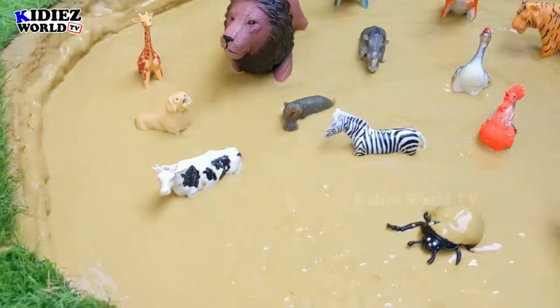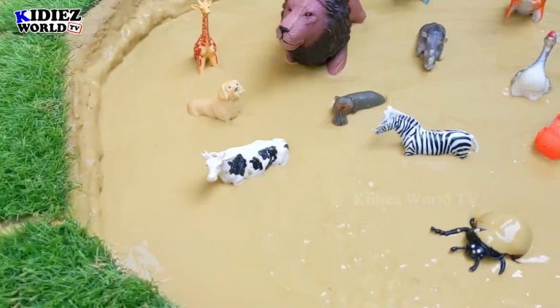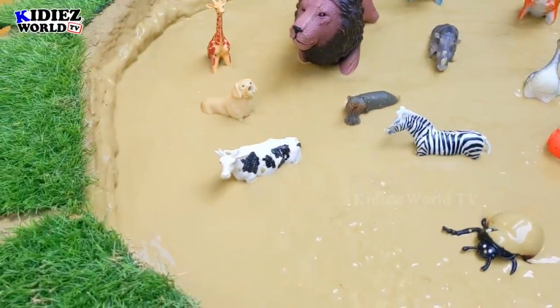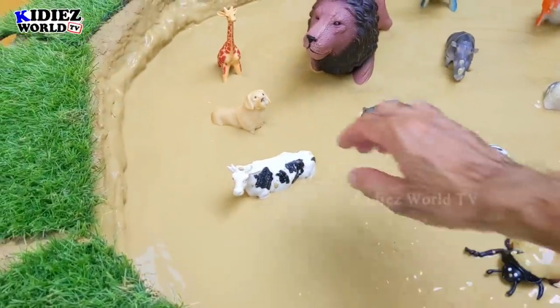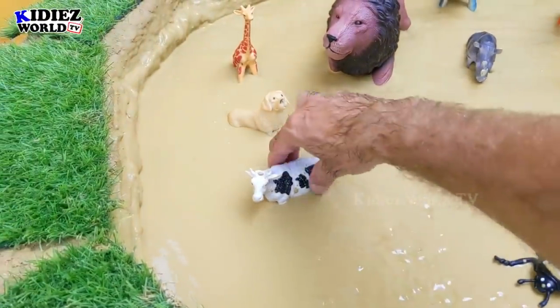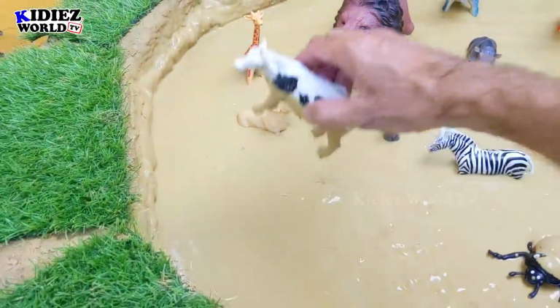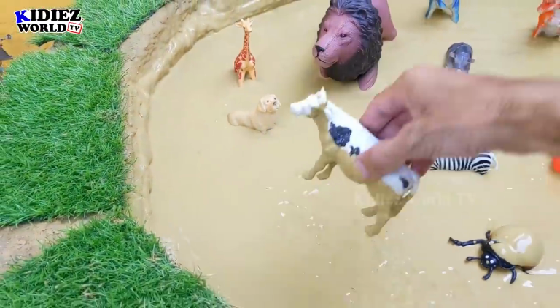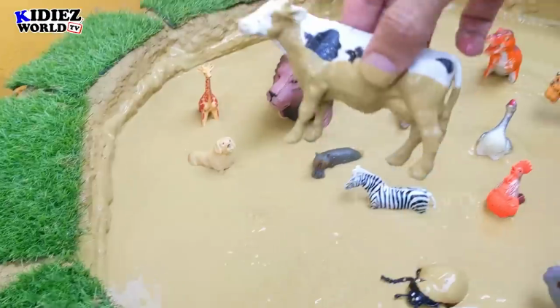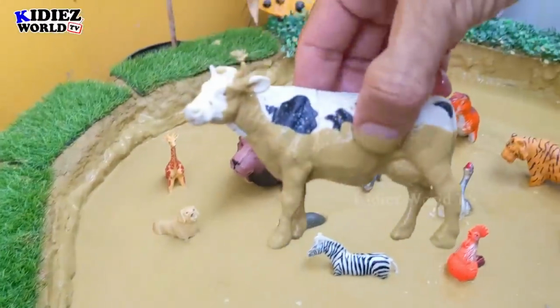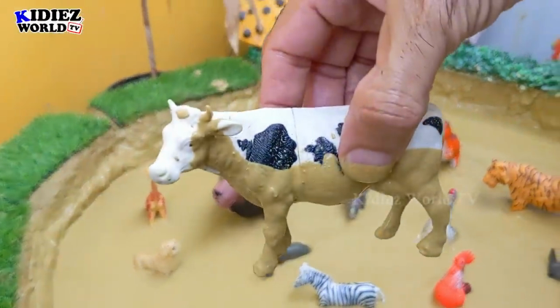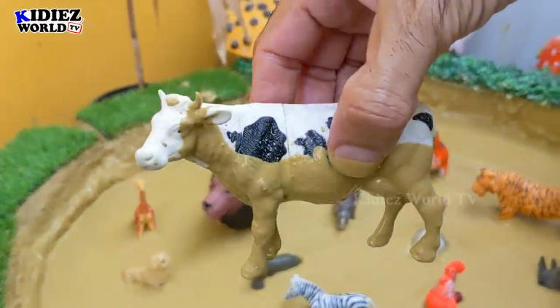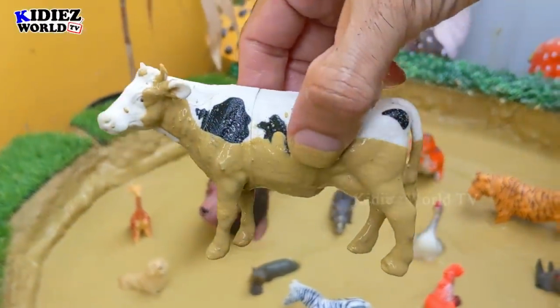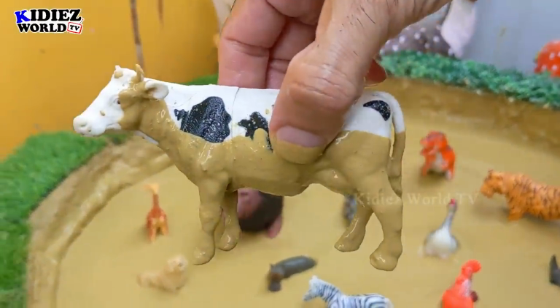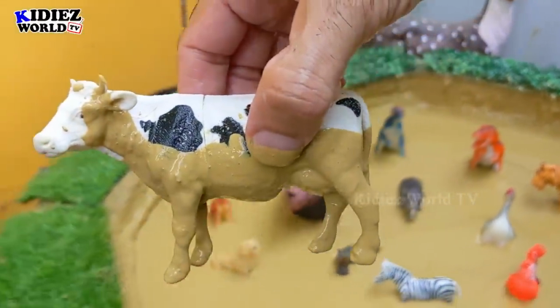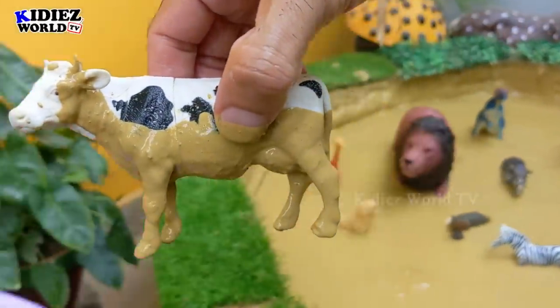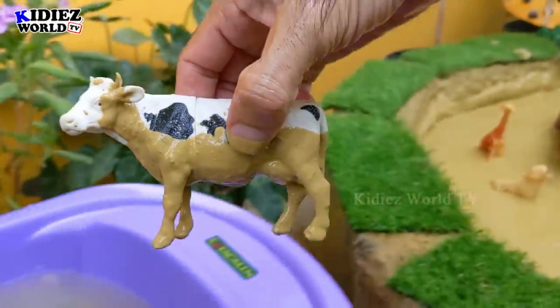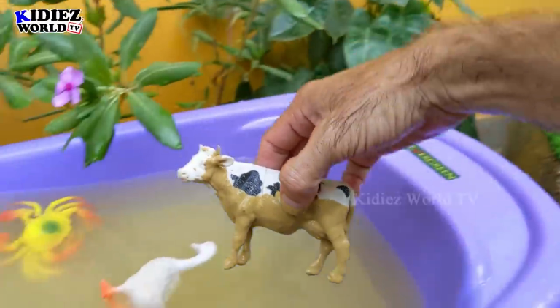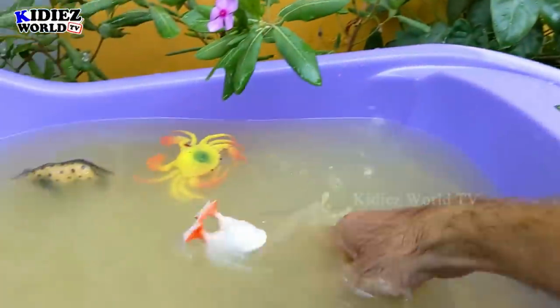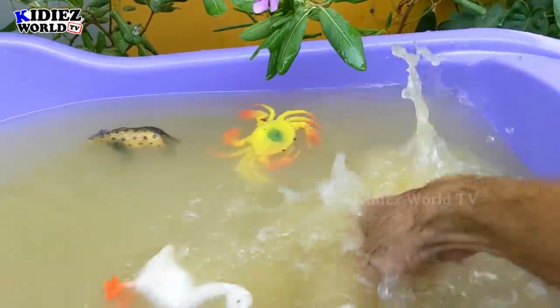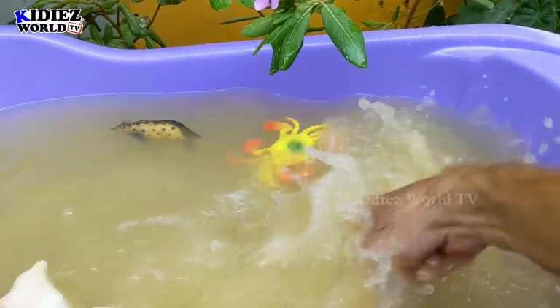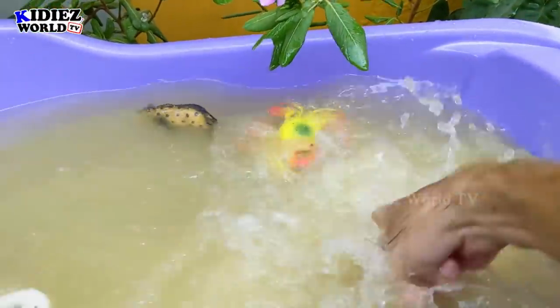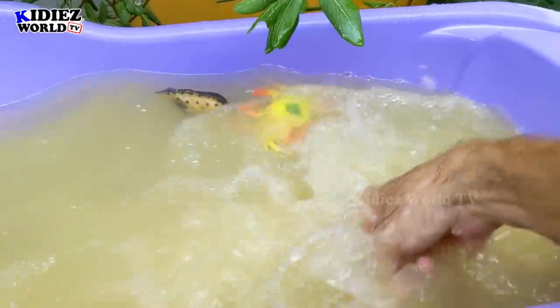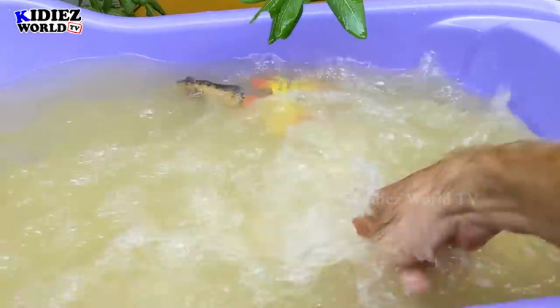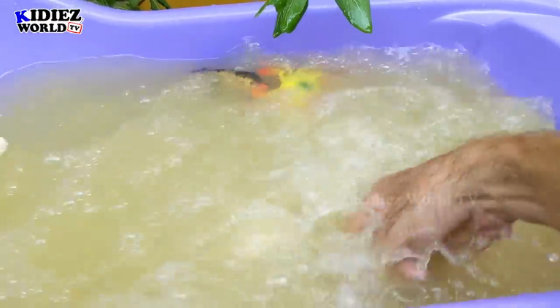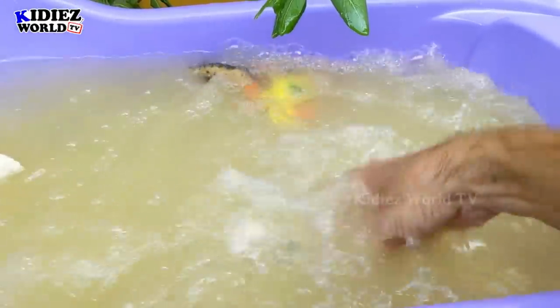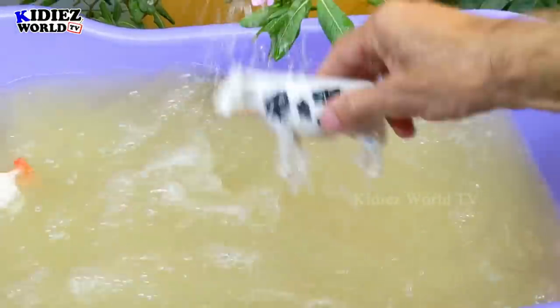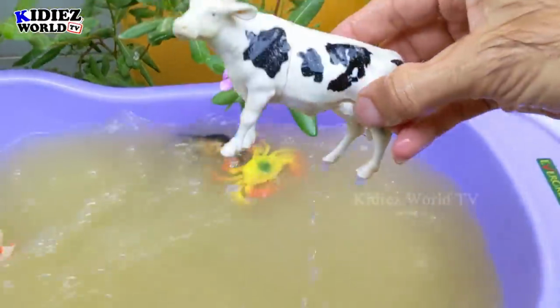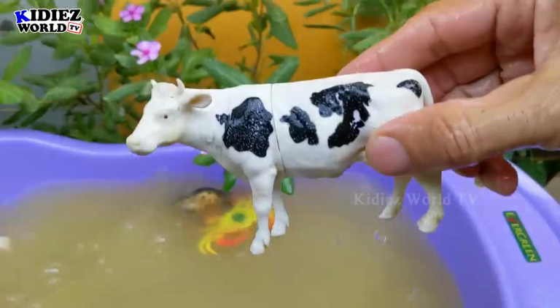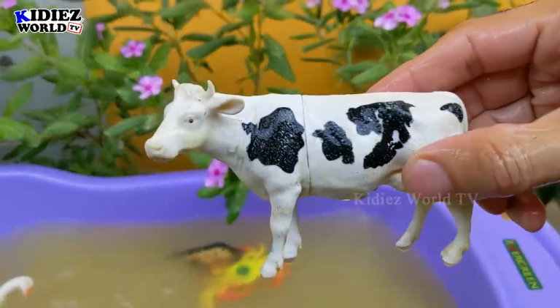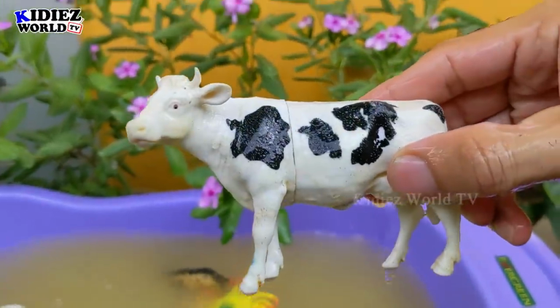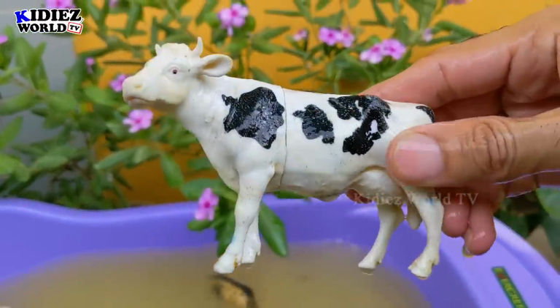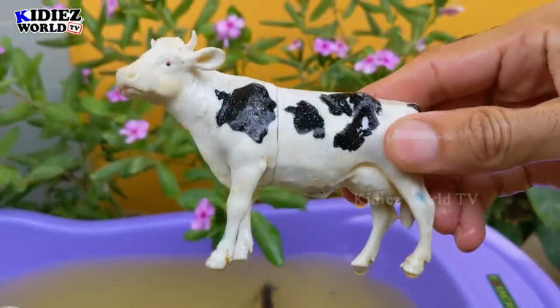And the next one we have is Cow. Cow is a lovely farm animal — beautiful, adorable, cute, awesome. Lots of benefits we receive from this beautiful animal, cow.